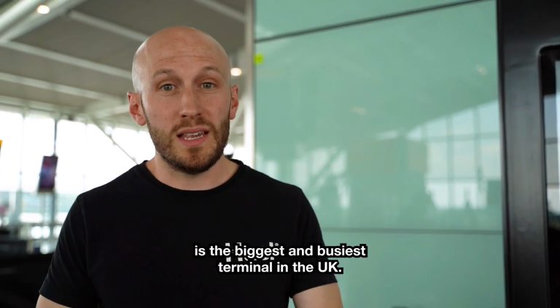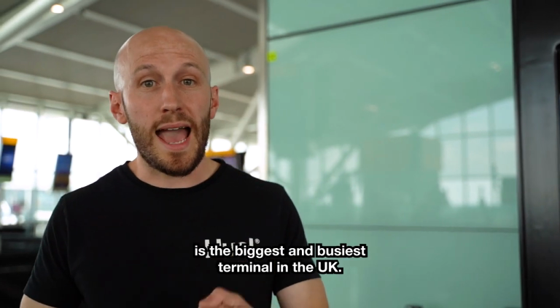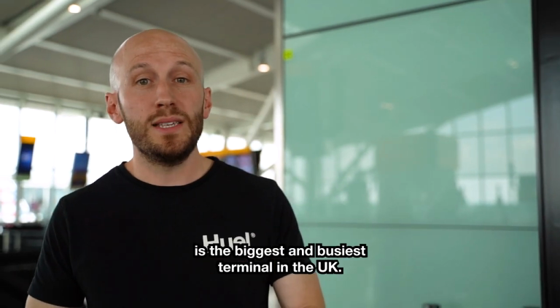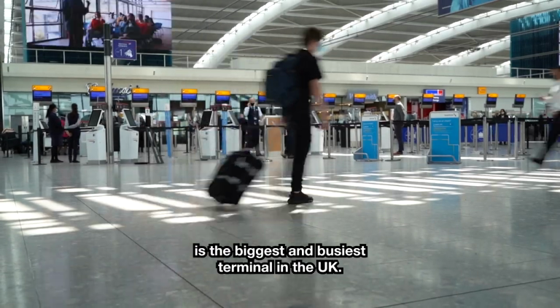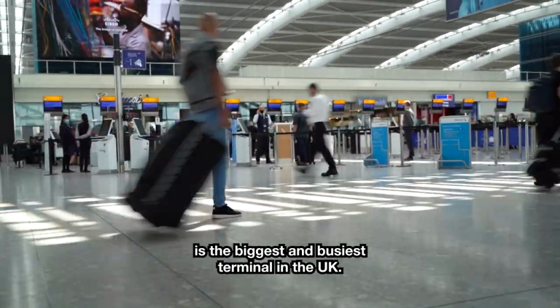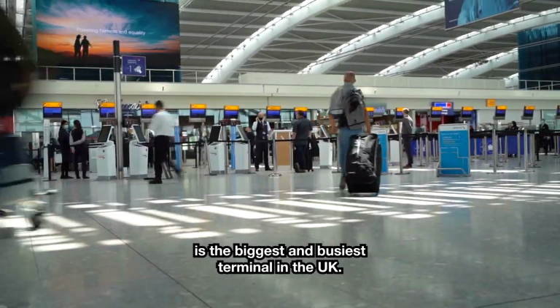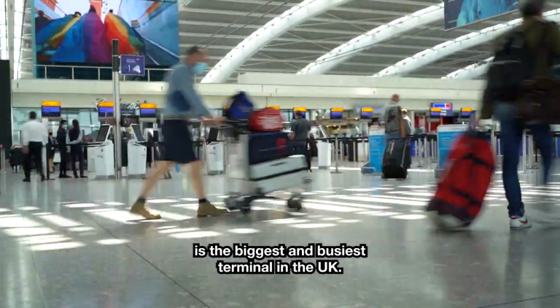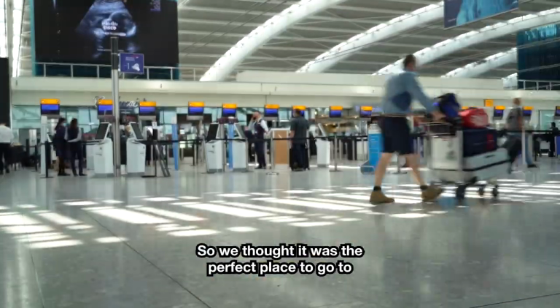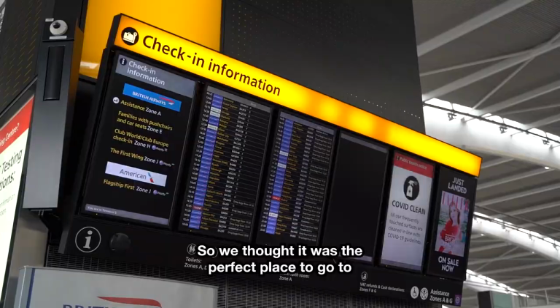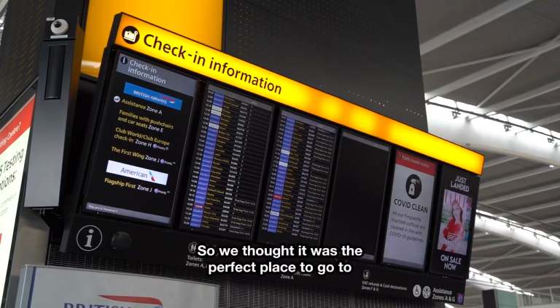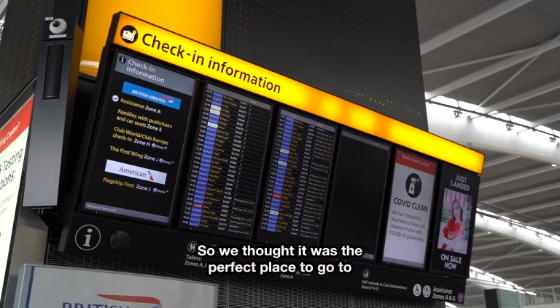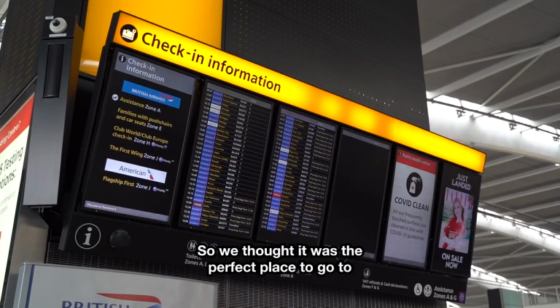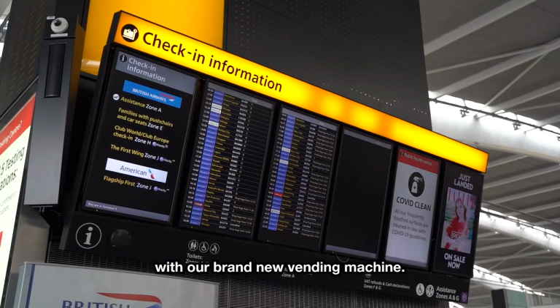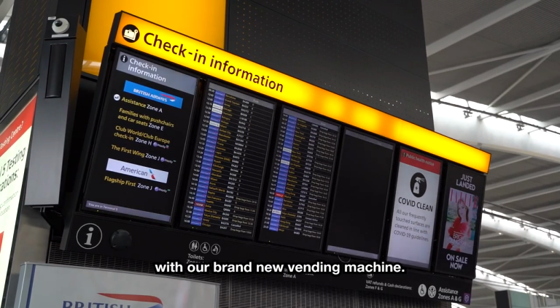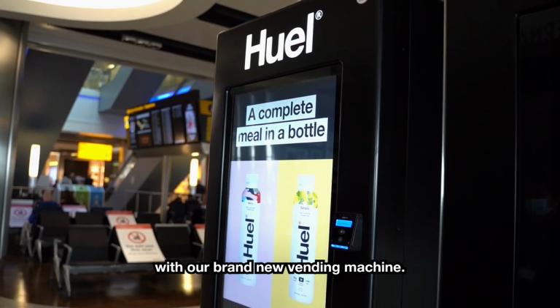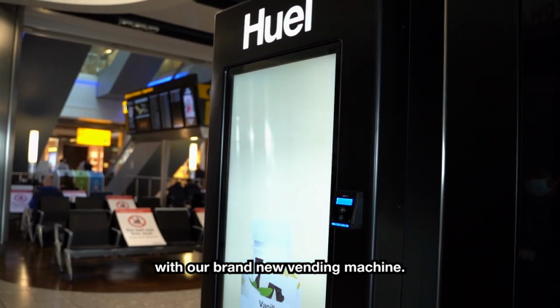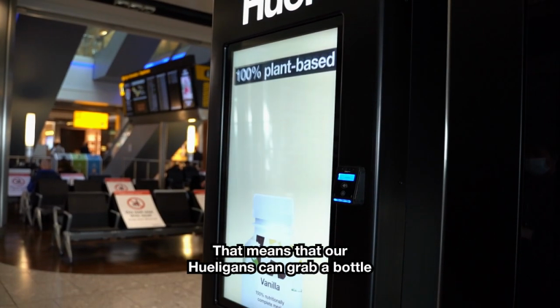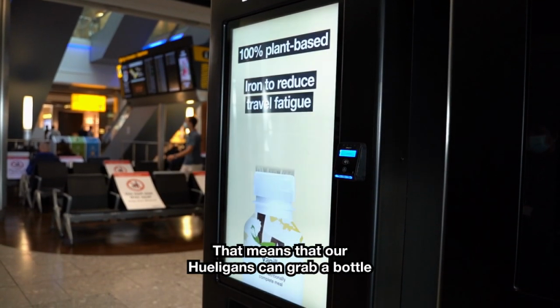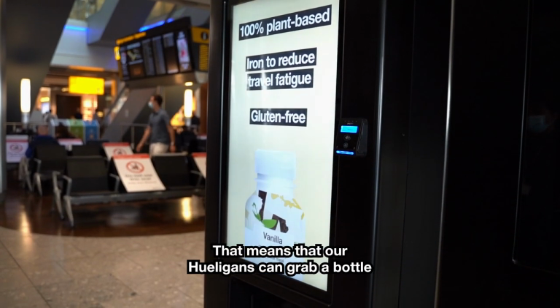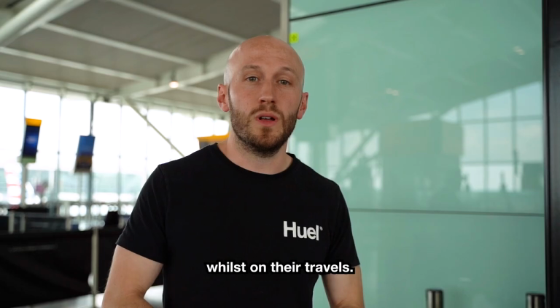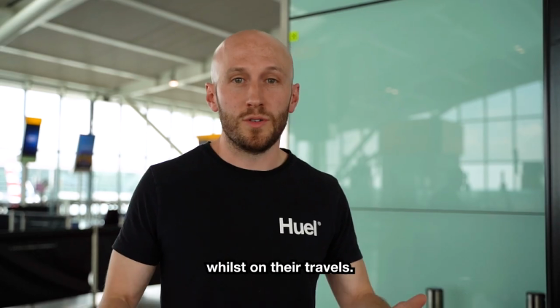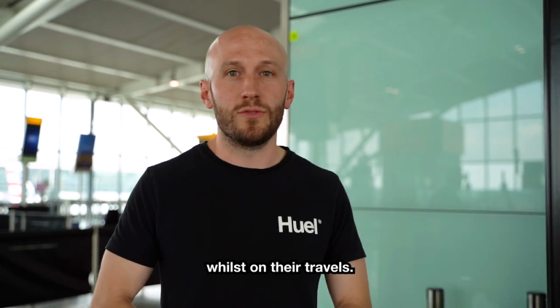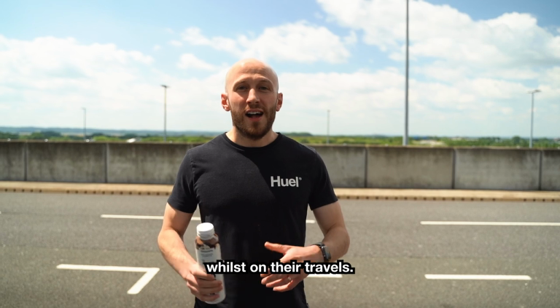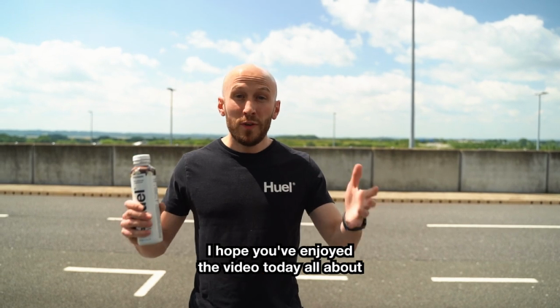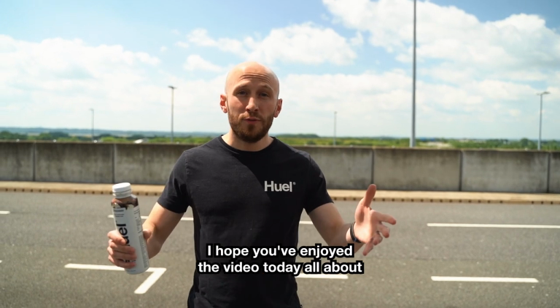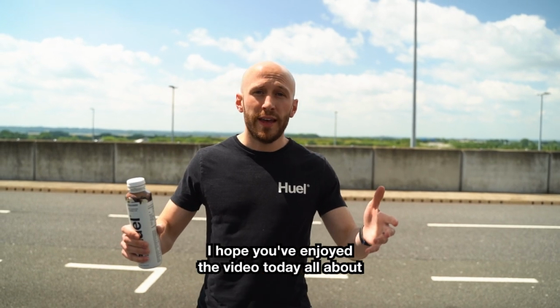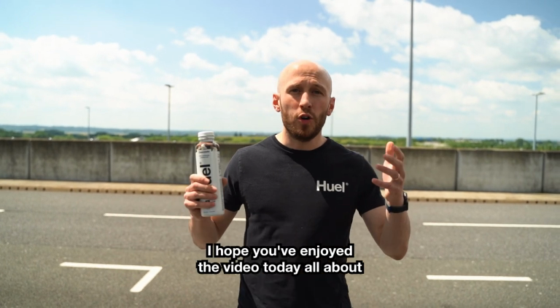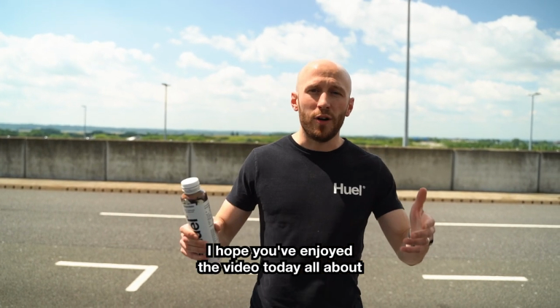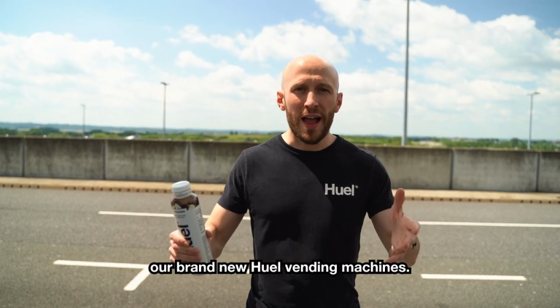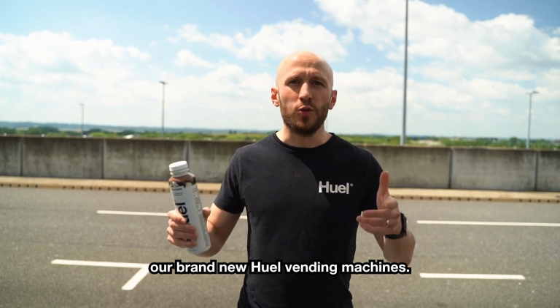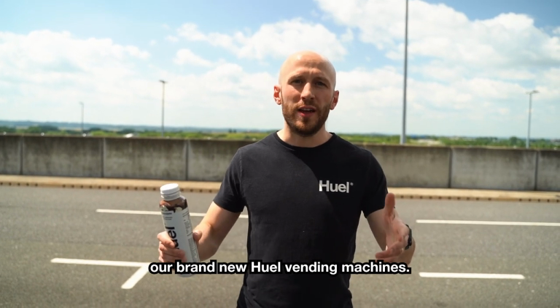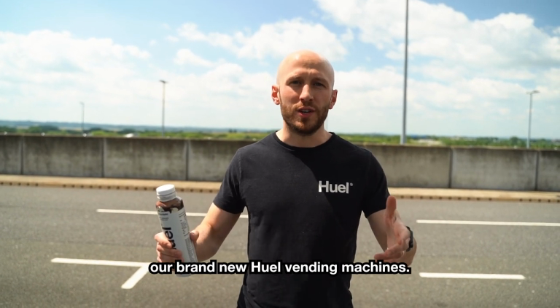So why Heathrow Terminal 5? Well, Terminal 5 is the biggest and busiest terminal in the UK, so we thought it was the perfect place for our brand new vending machine. It means that our Hueligans can grab a bottle whilst on their travels. I hope you've enjoyed the video today all about our brand new Huel vending machines.